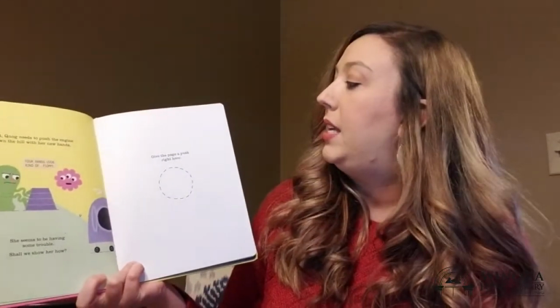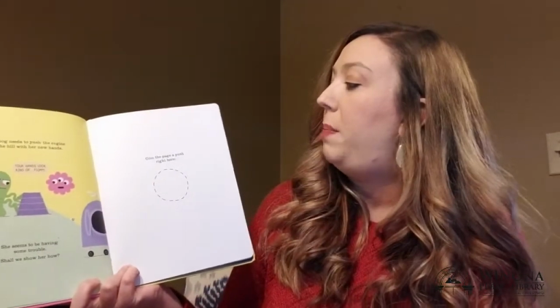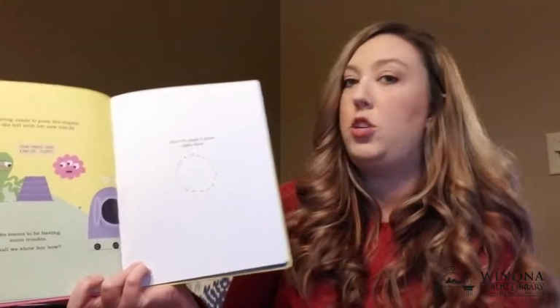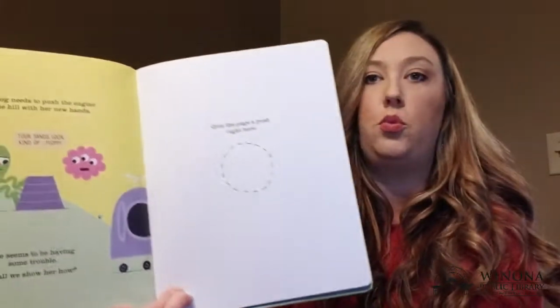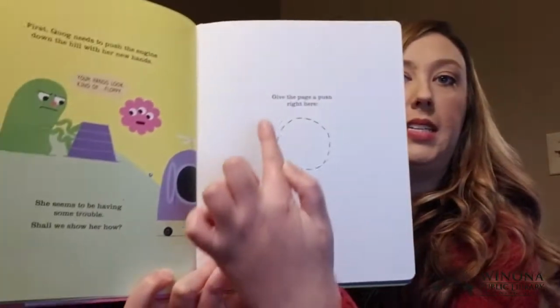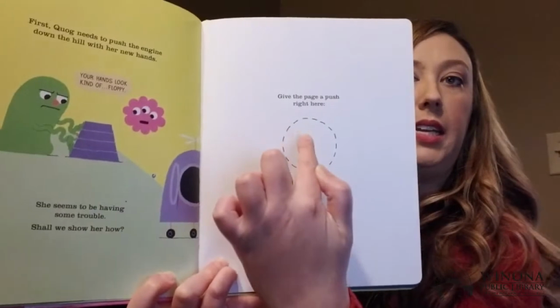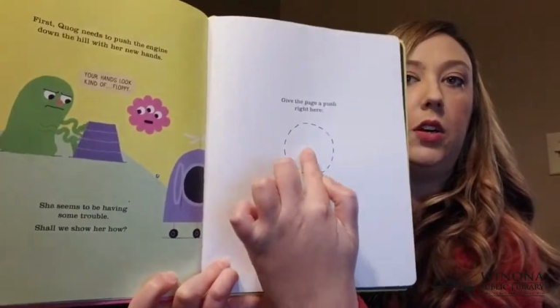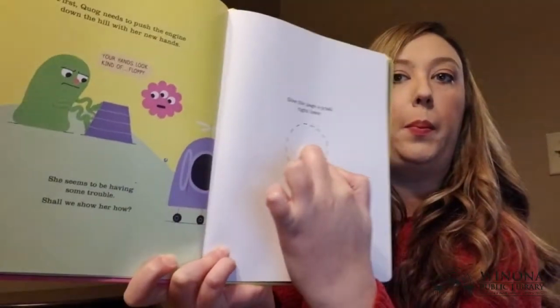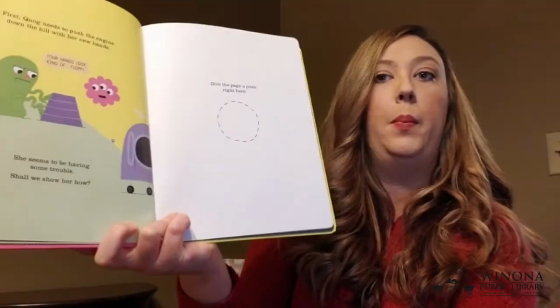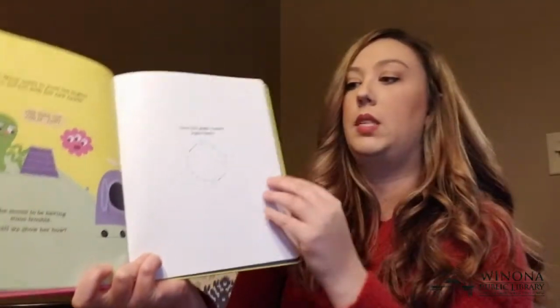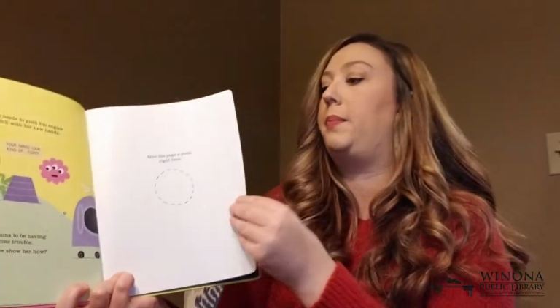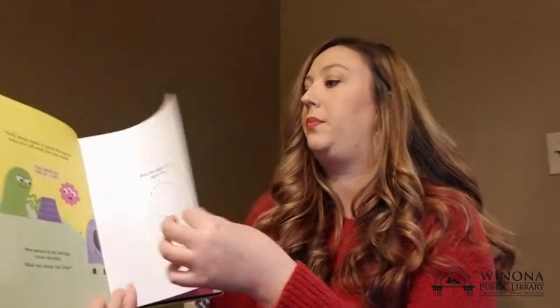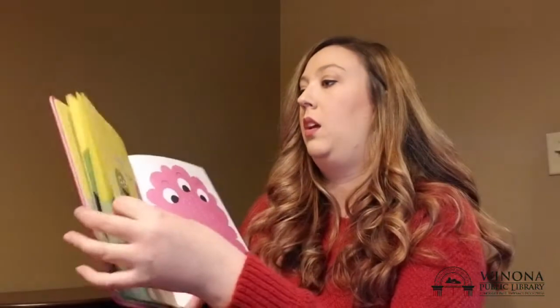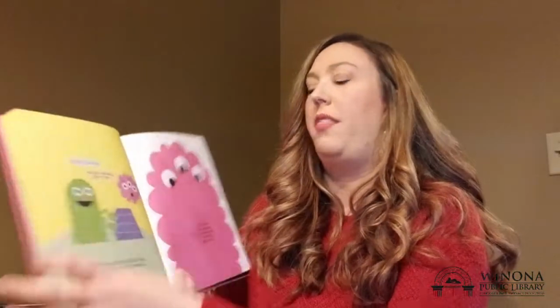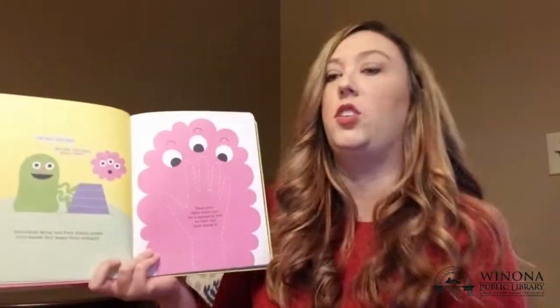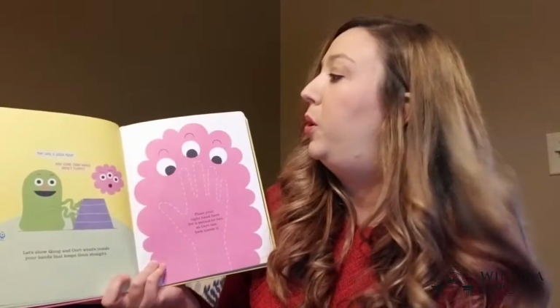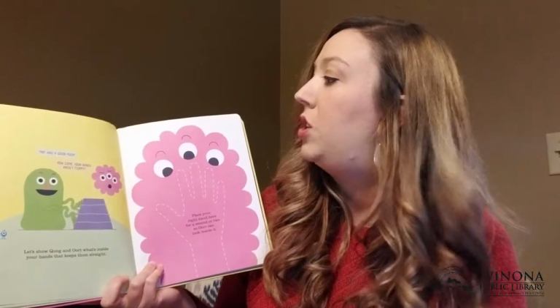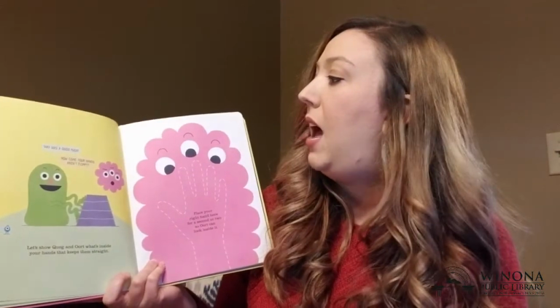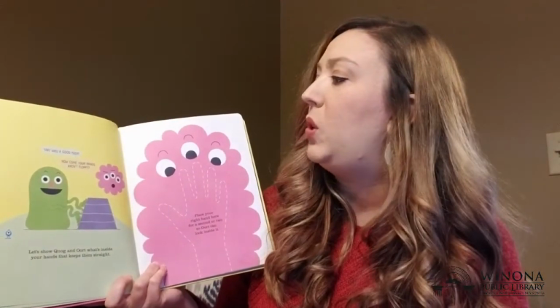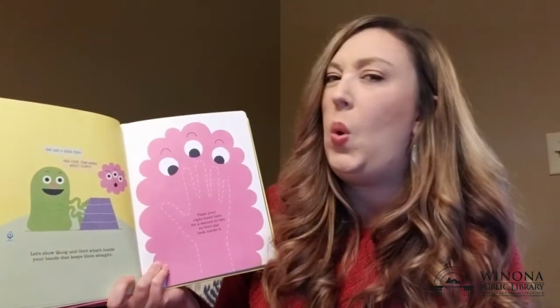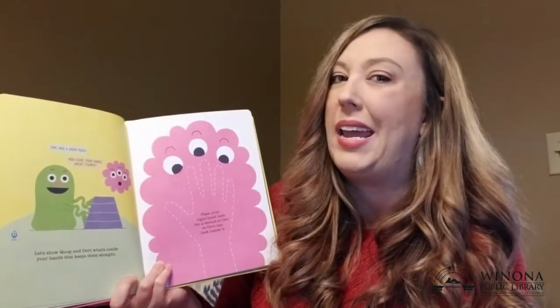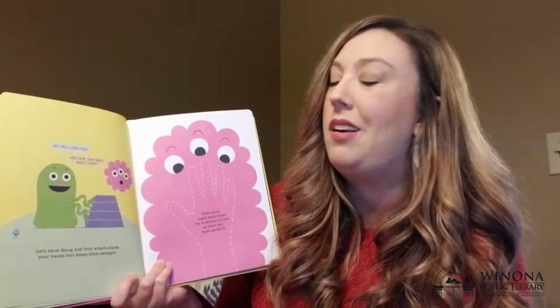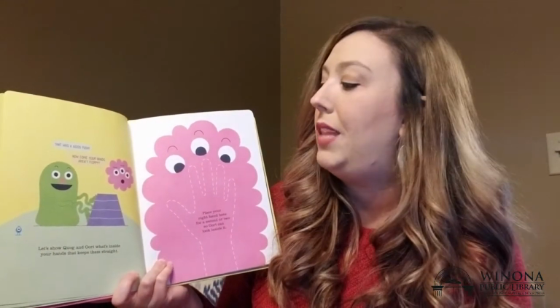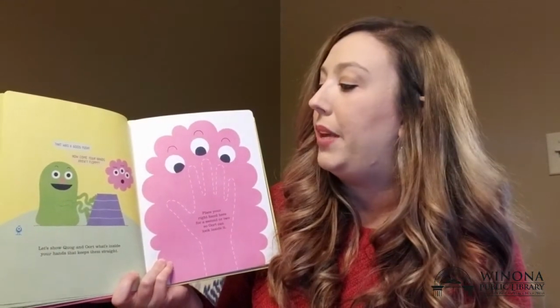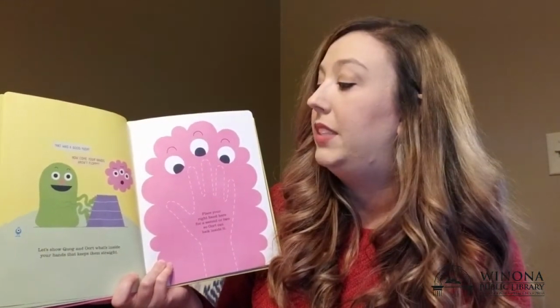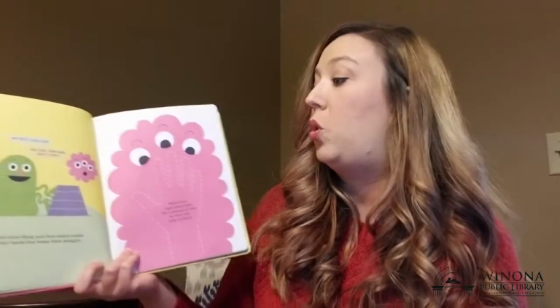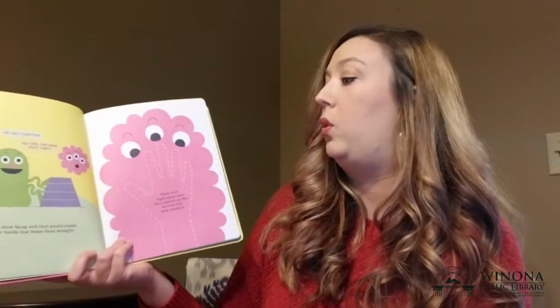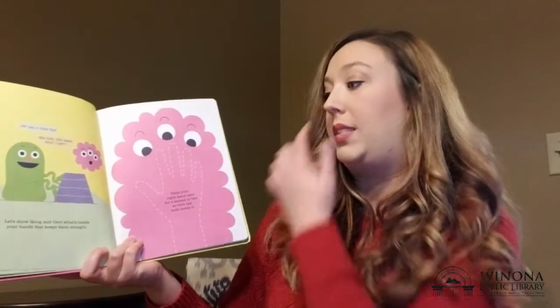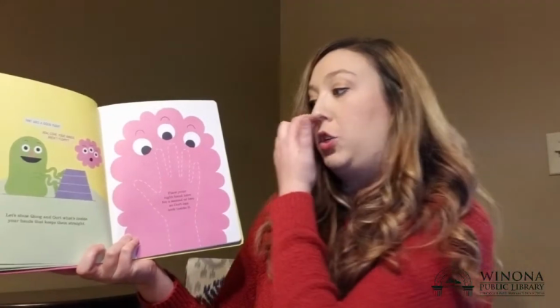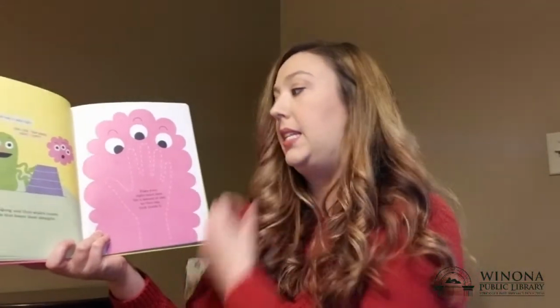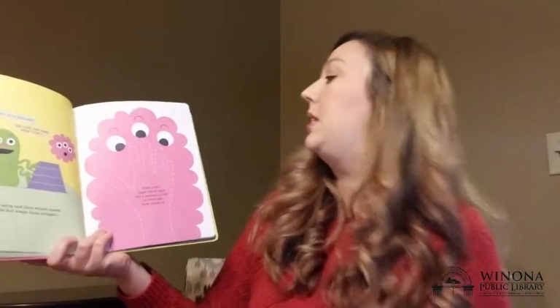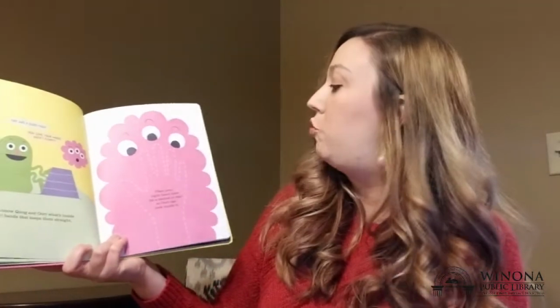Give the page a push right here. That was a good push! How come your hands aren't floppy? Let's show Quag and Ort what's inside your hands that keeps them so straight.